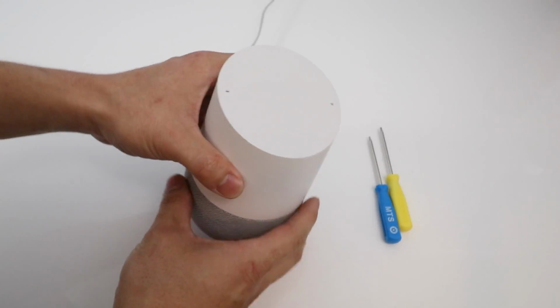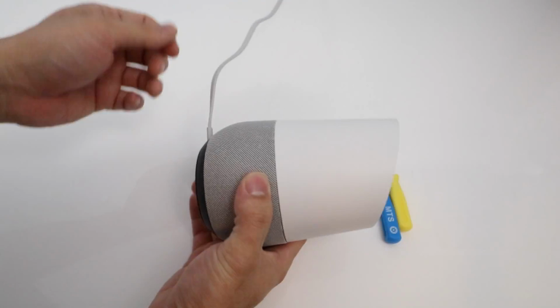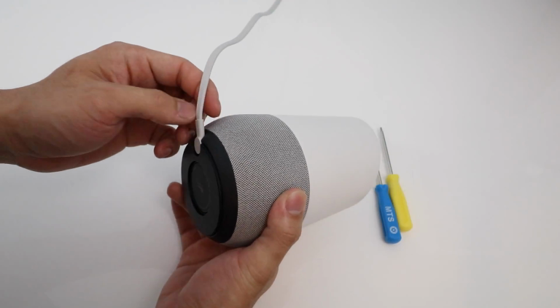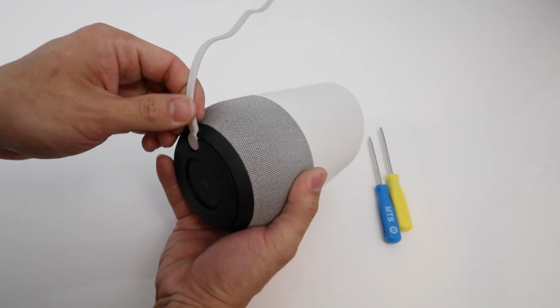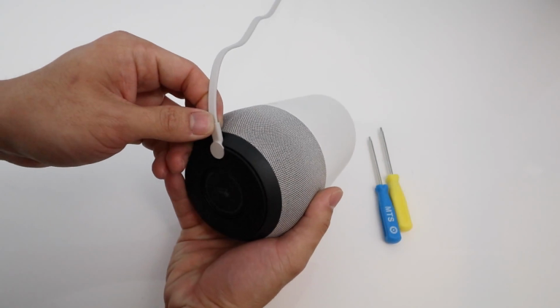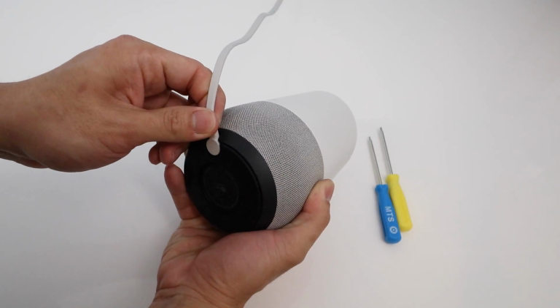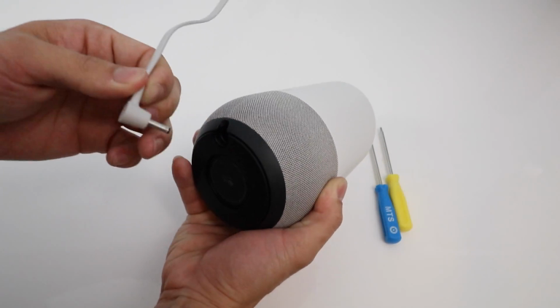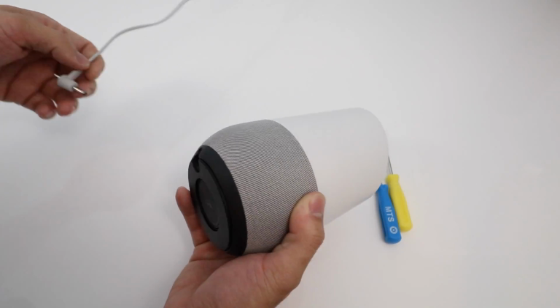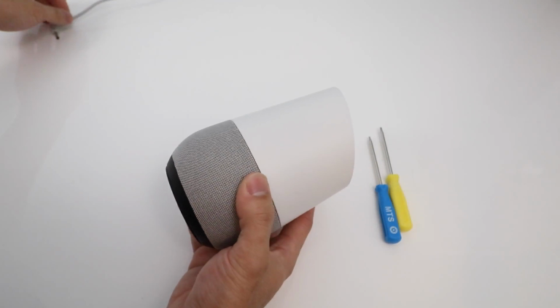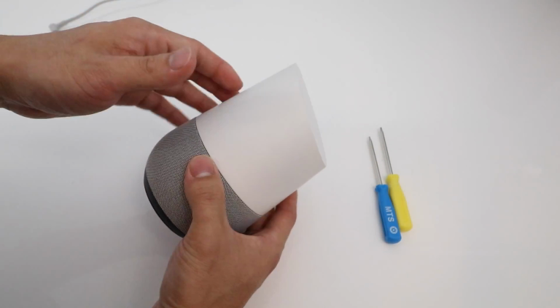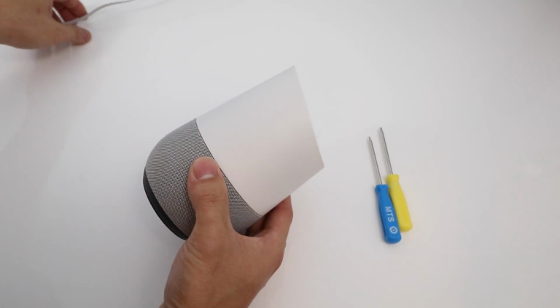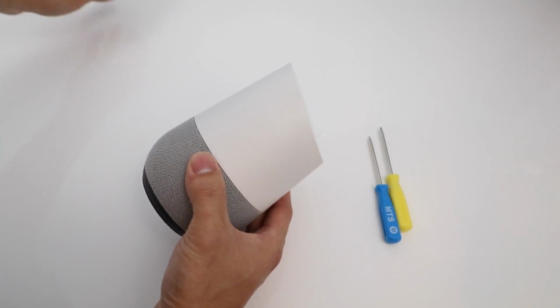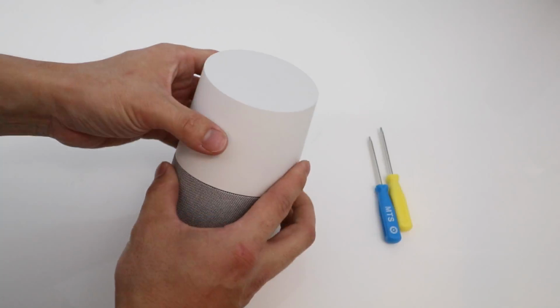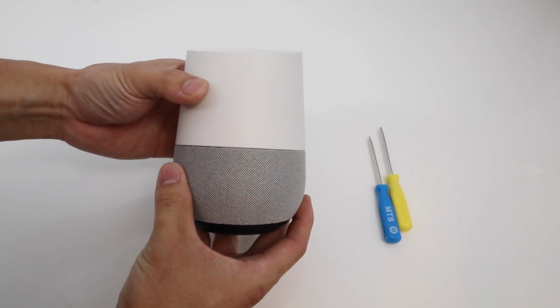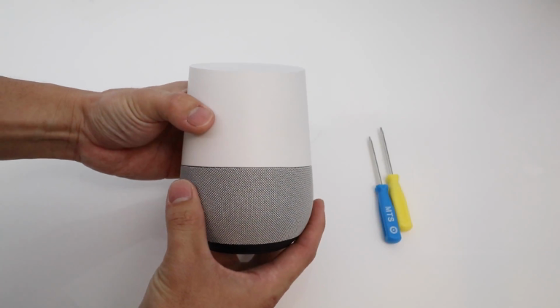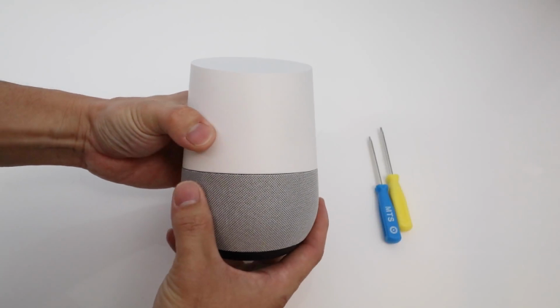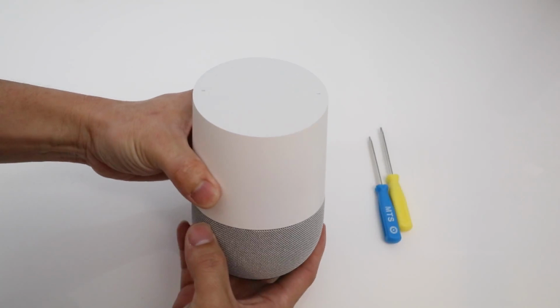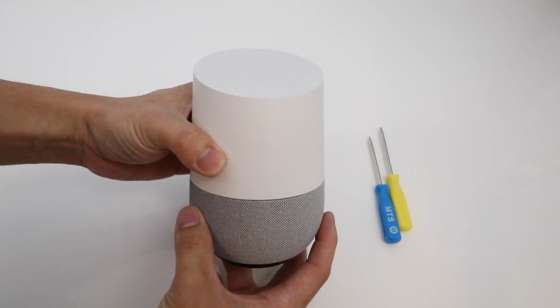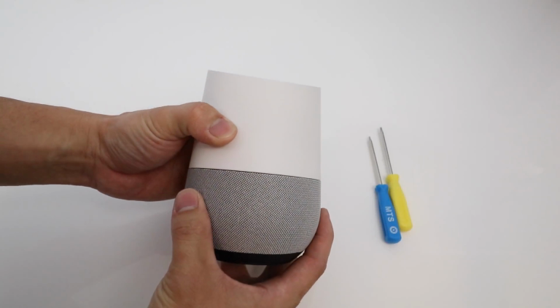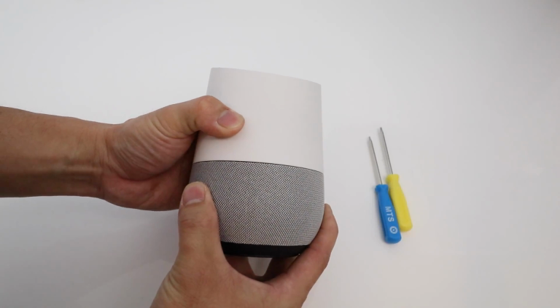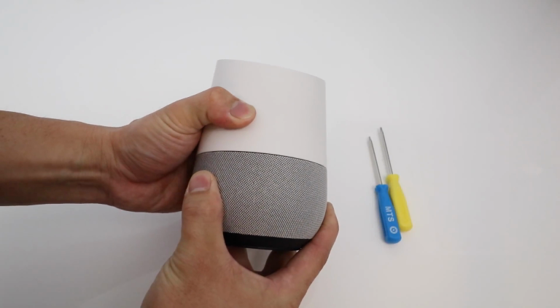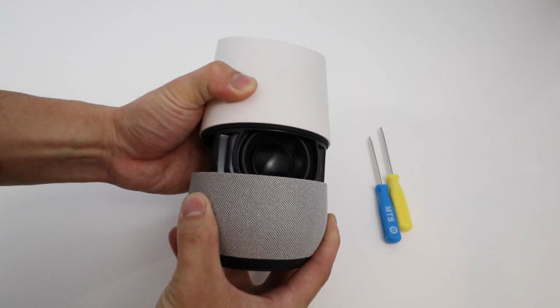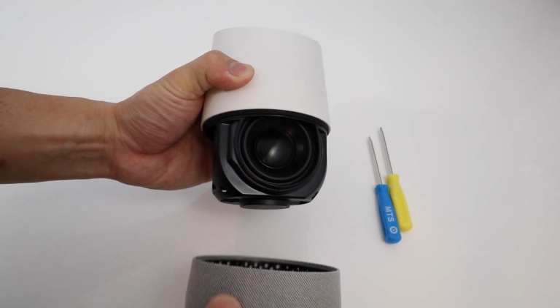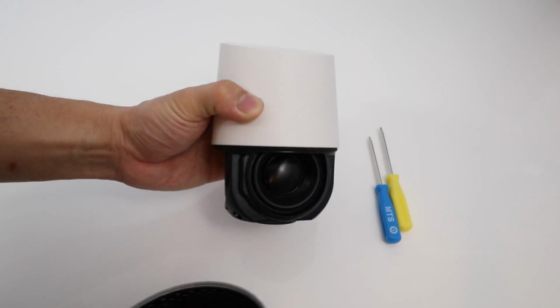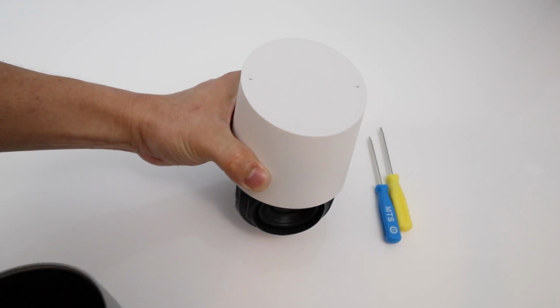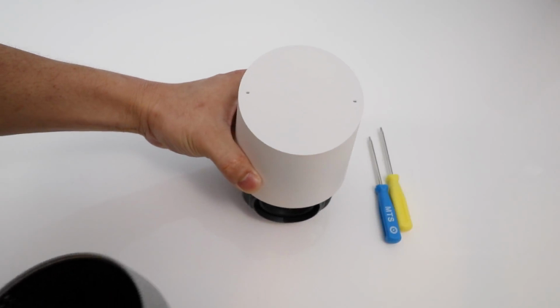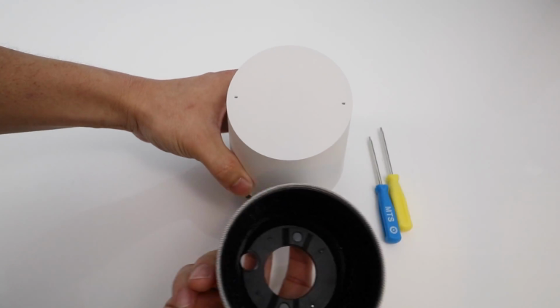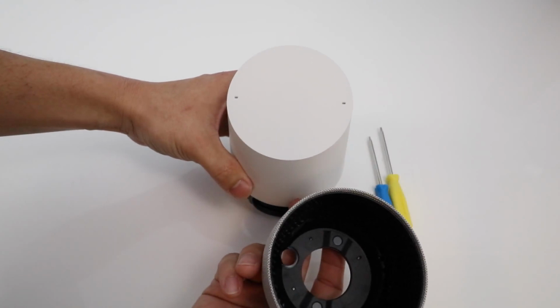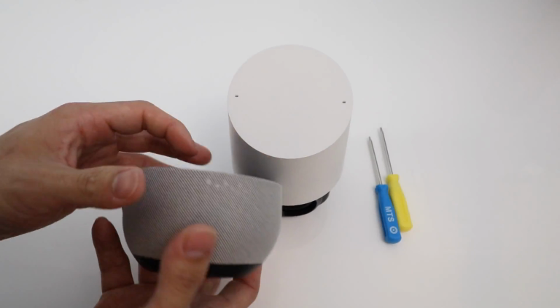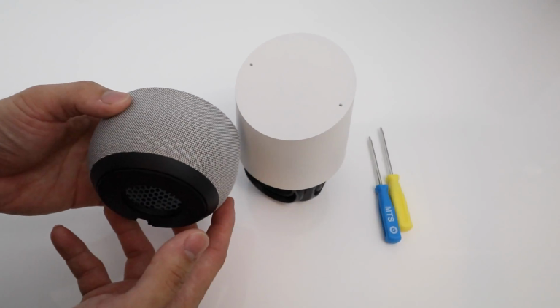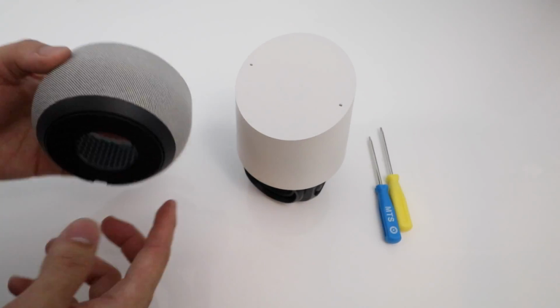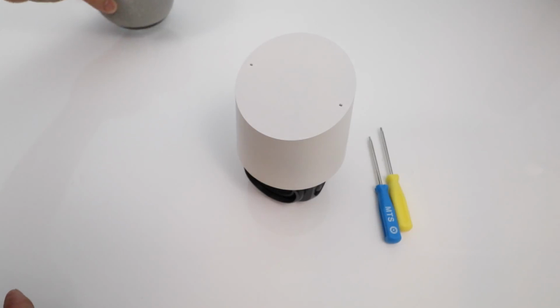So first of all, we're going to disconnect the power, set that aside, and then we are going to take off the base which is magnetically held in, just like that. And we're going to set that aside.